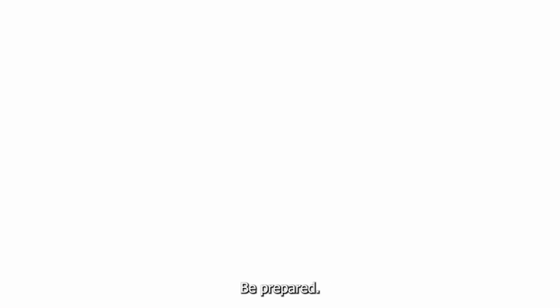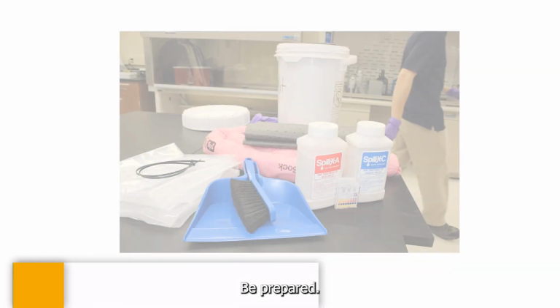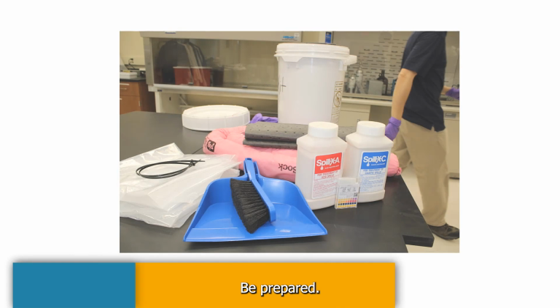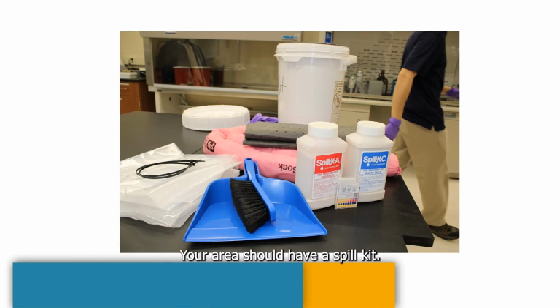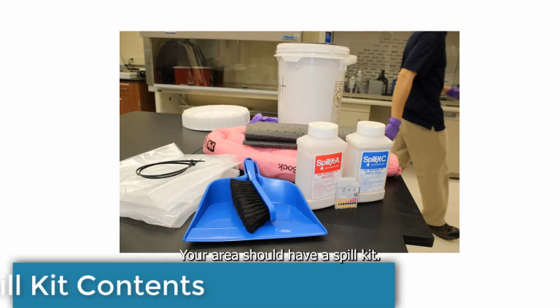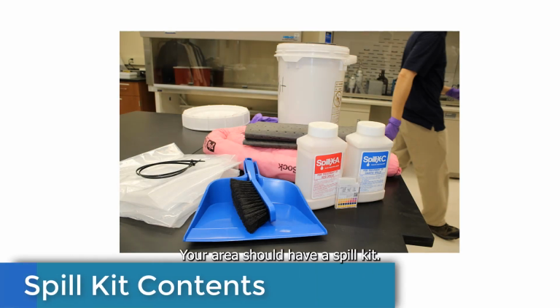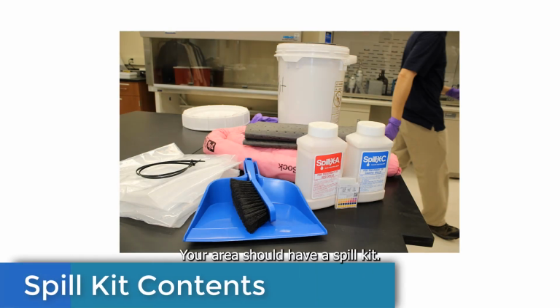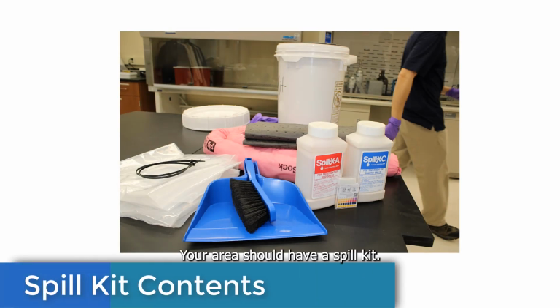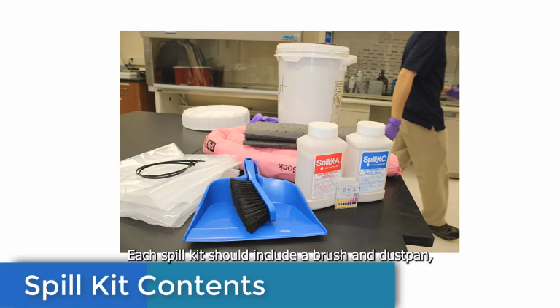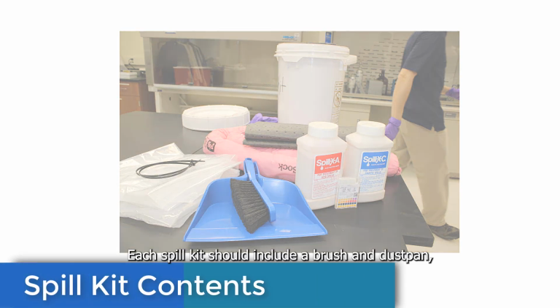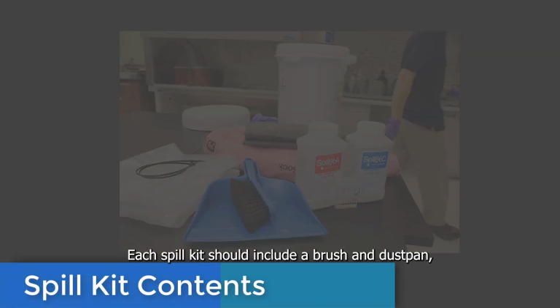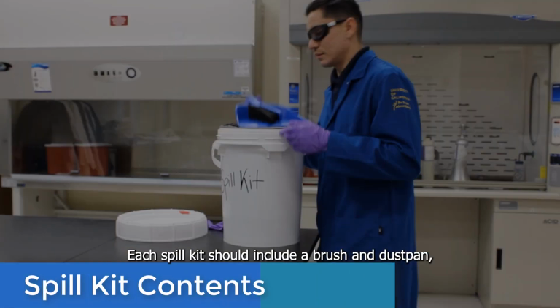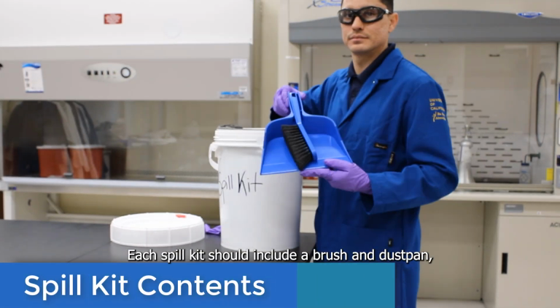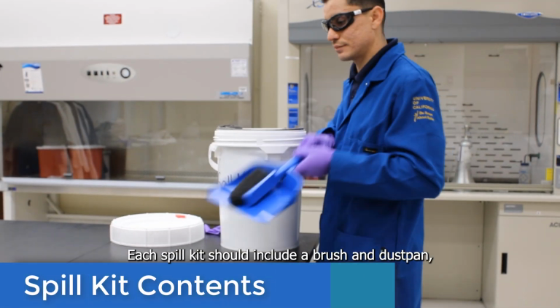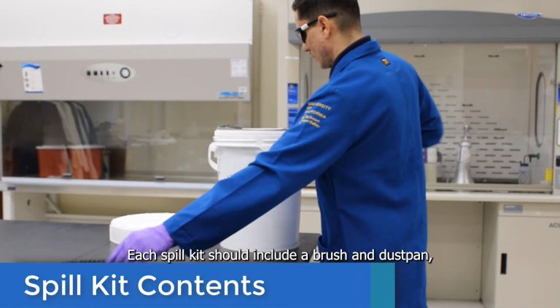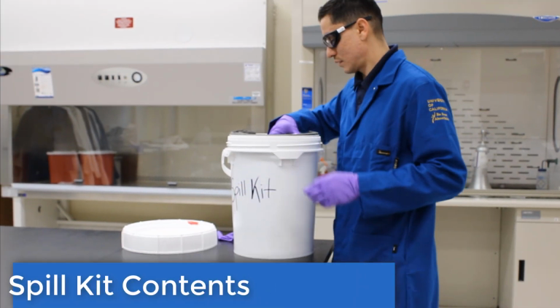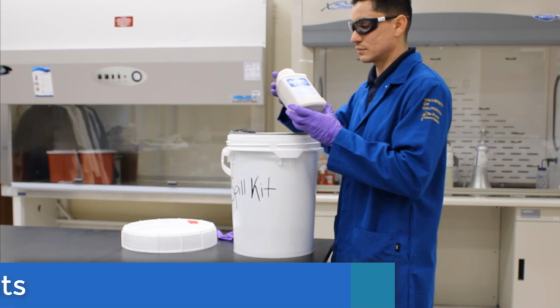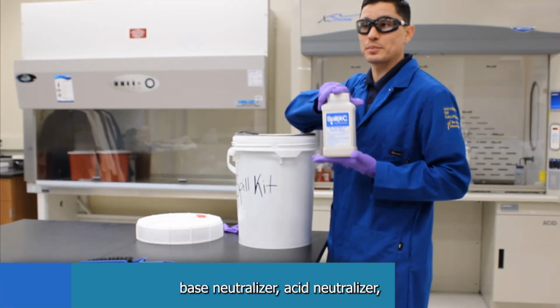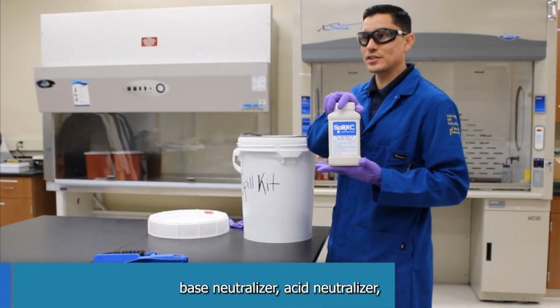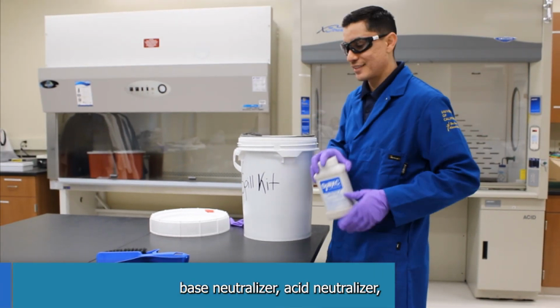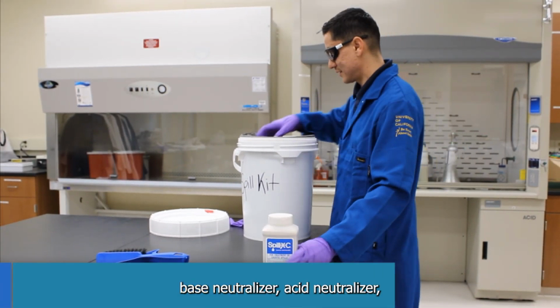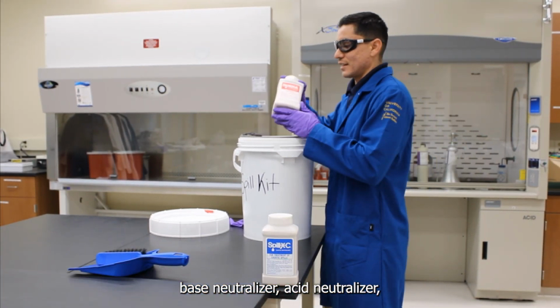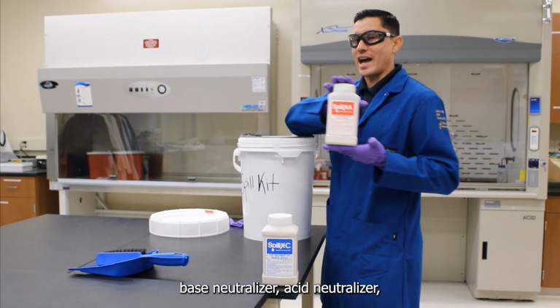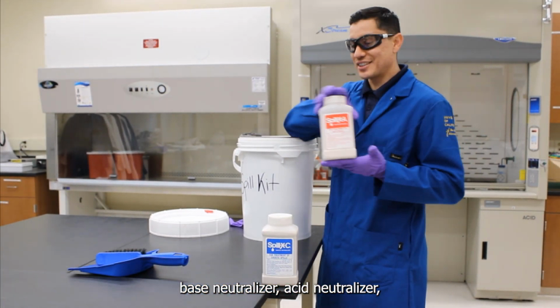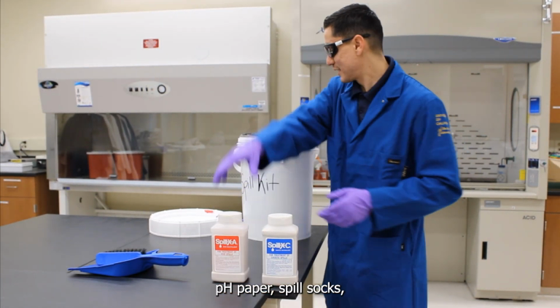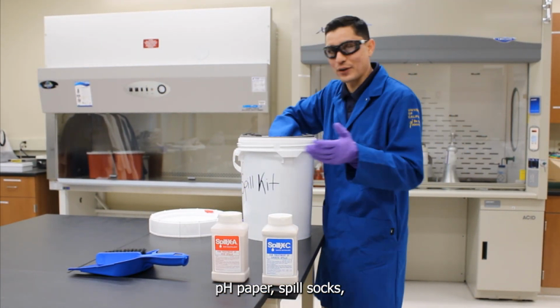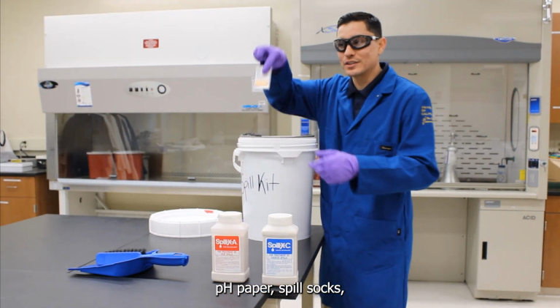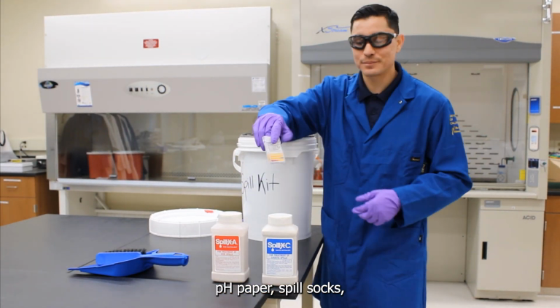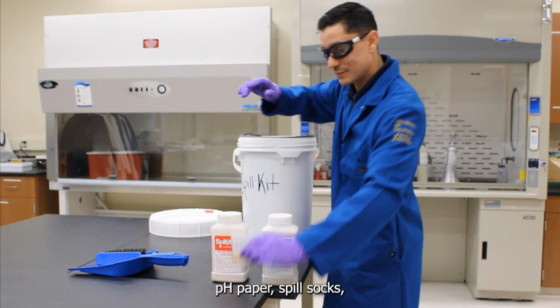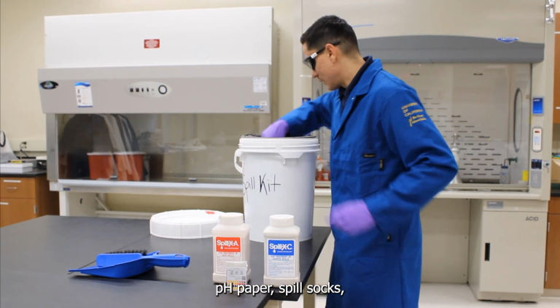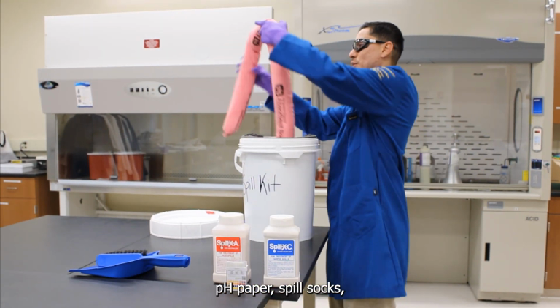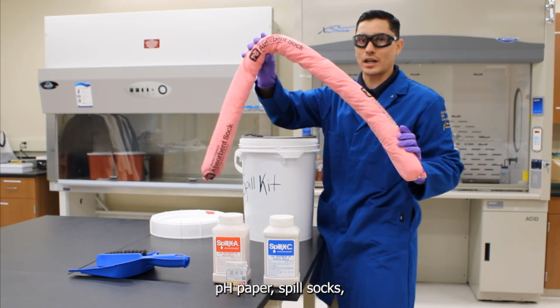Be prepared — your area should have a spill kit. Each spill kit should include a brush and dustpan, base neutralizer, acid neutralizer, pH paper, and spill socks.